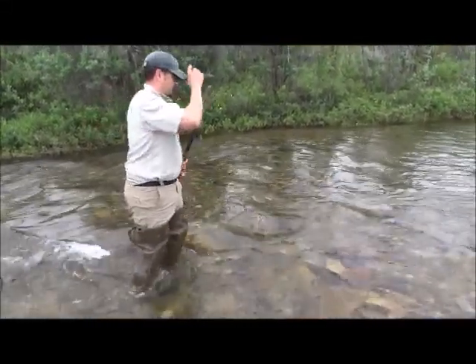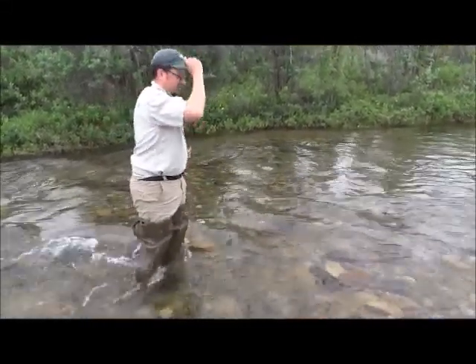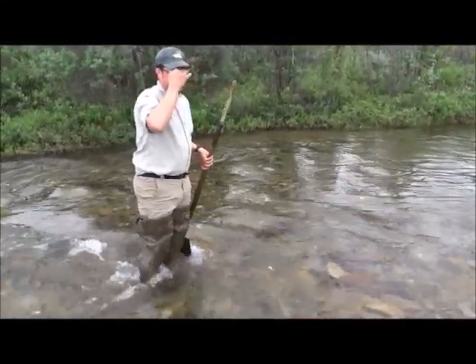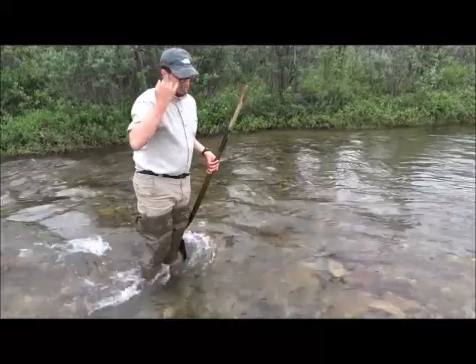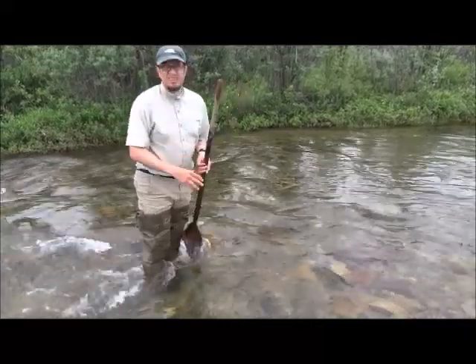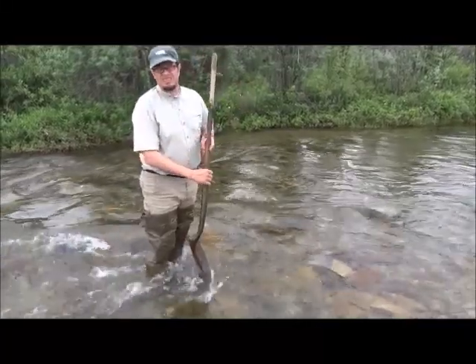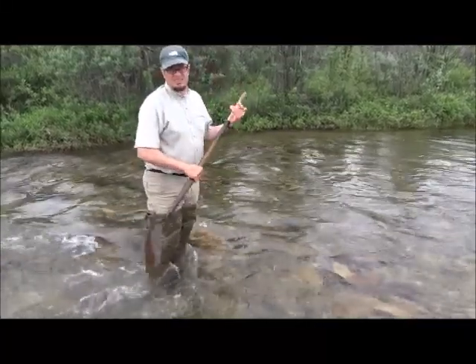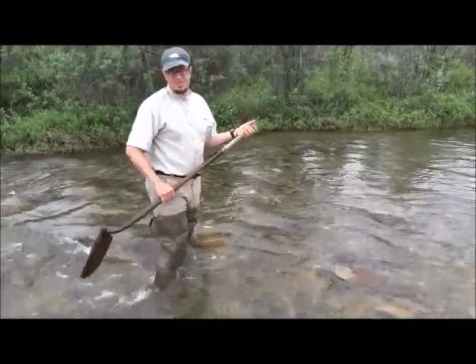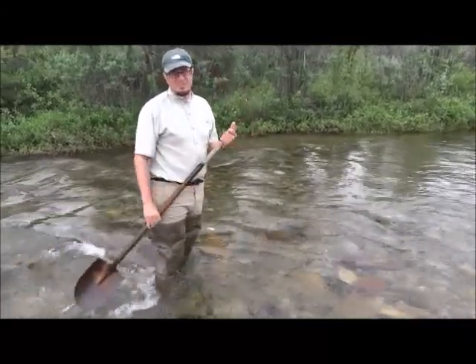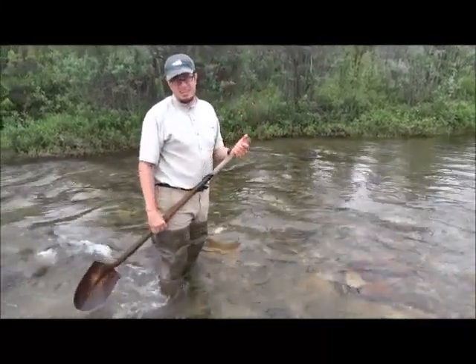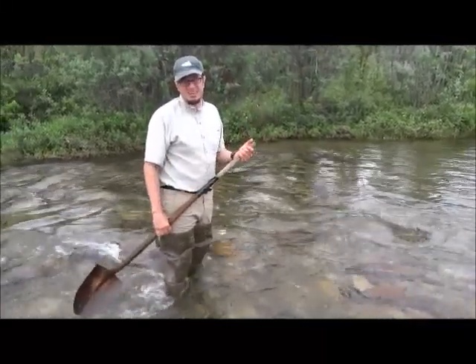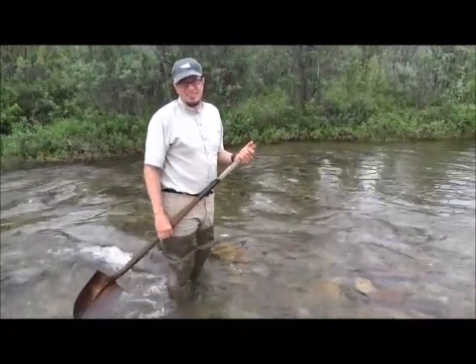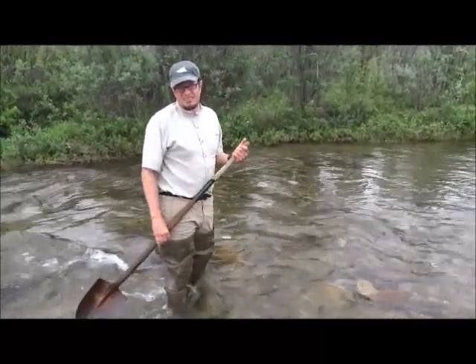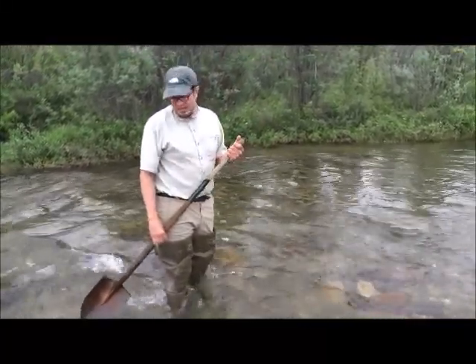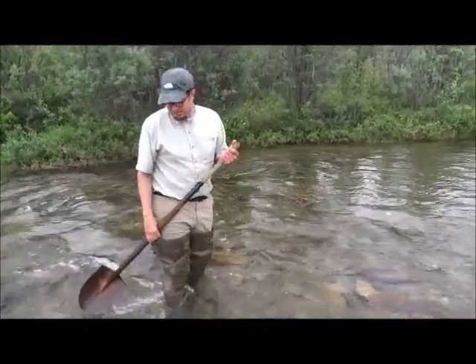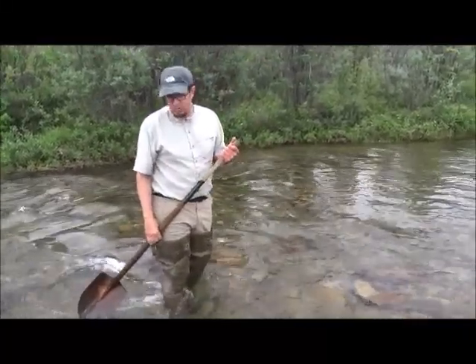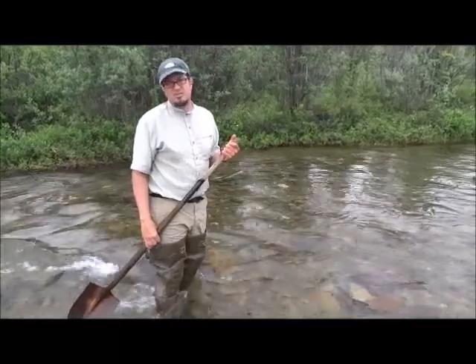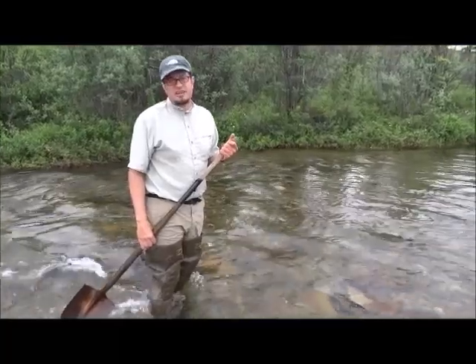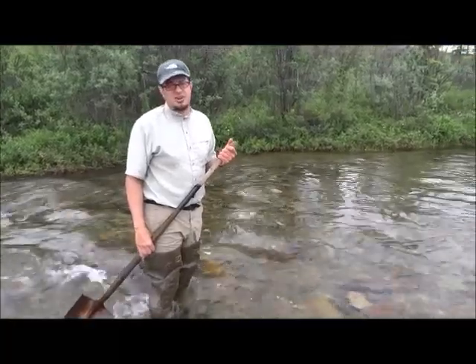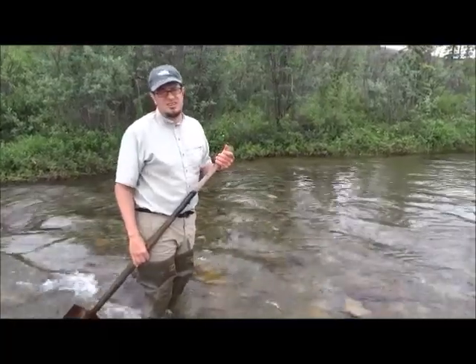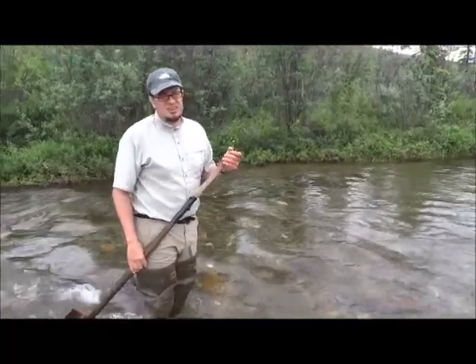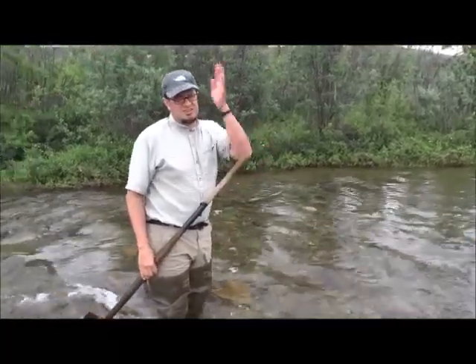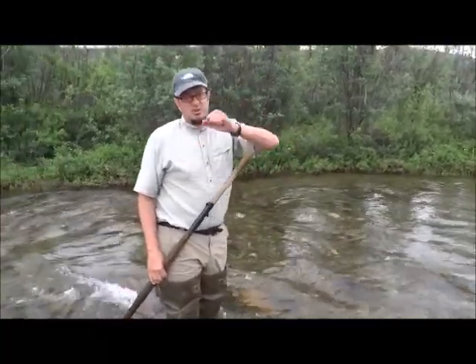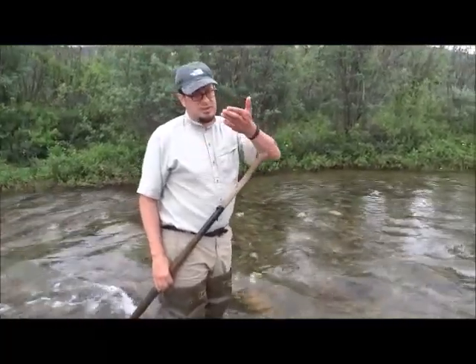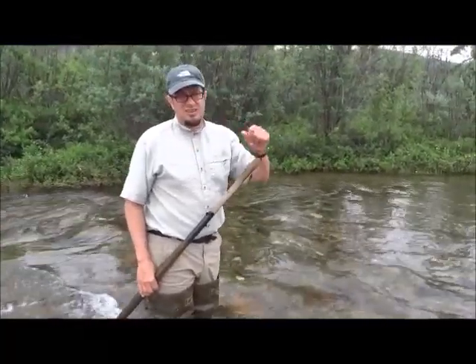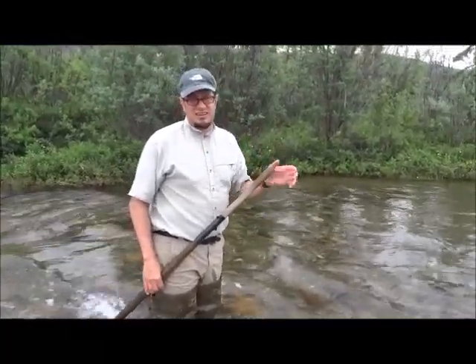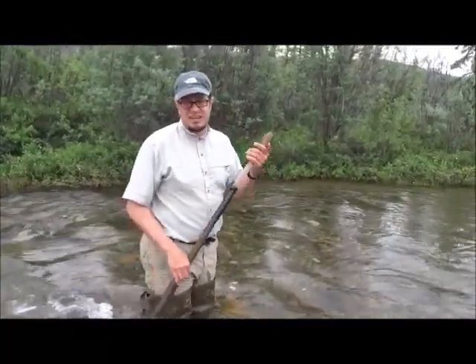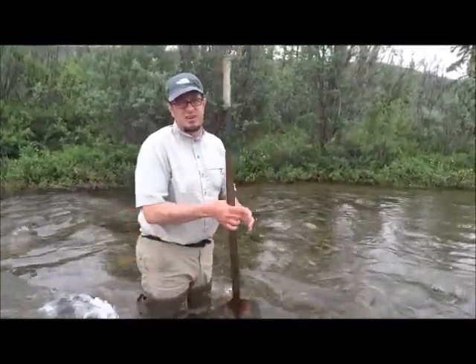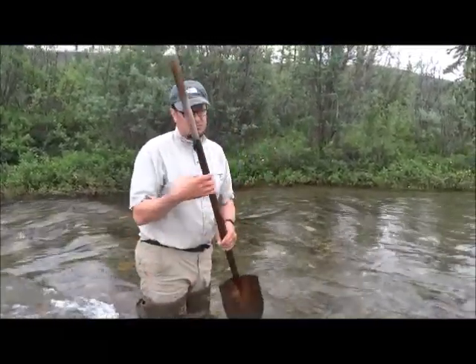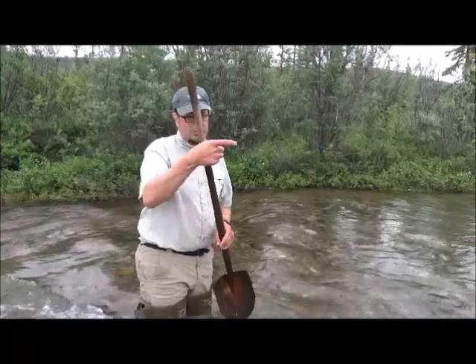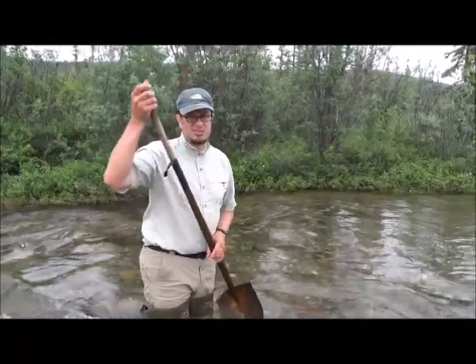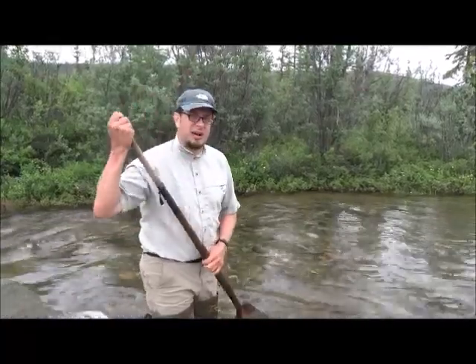David, what are you looking for in the middle of the stream? I'm trying to find sand that's stuck behind big boulders in fast current, because that's where the gold should be getting collected and settled out — kind of like the ripples in the sluice box.